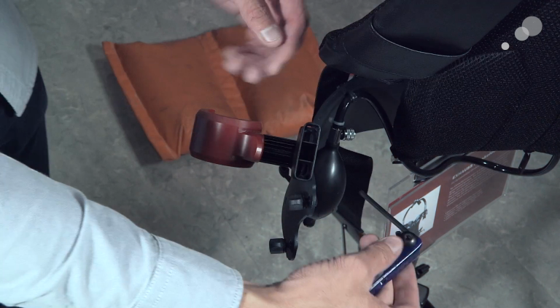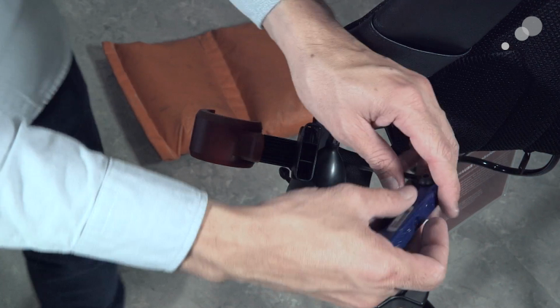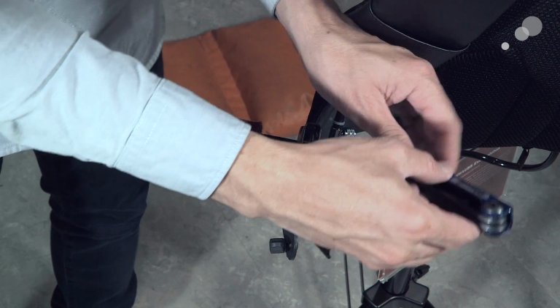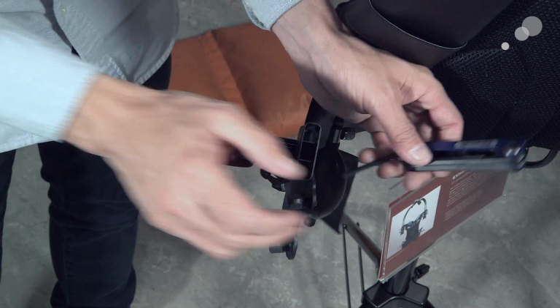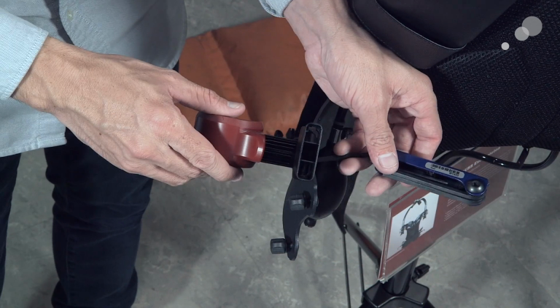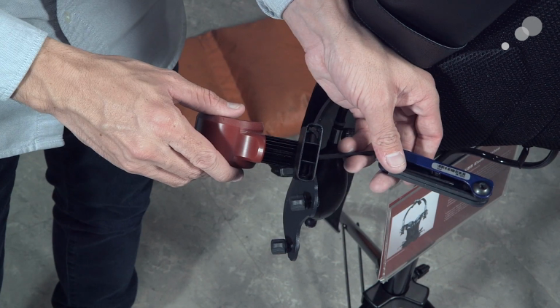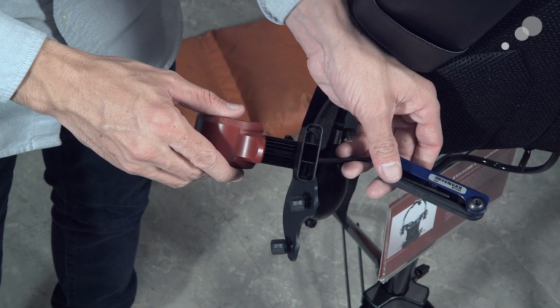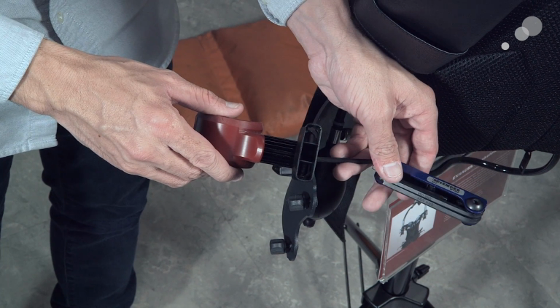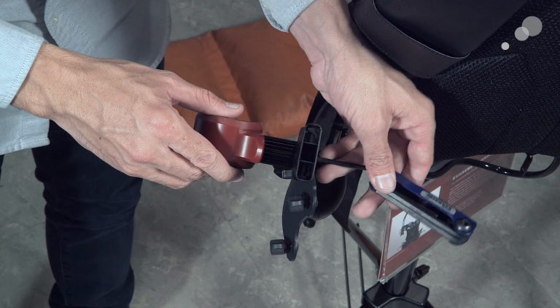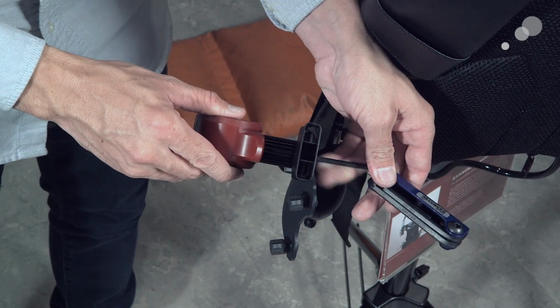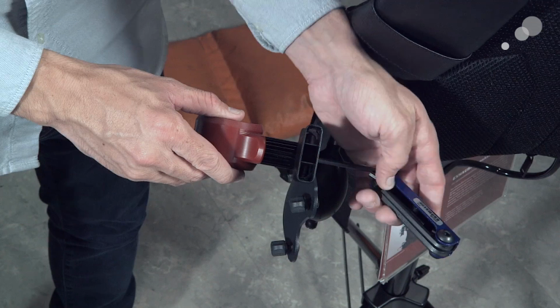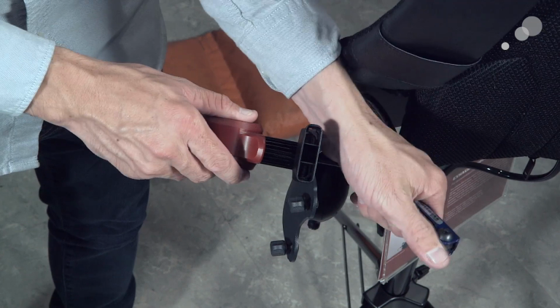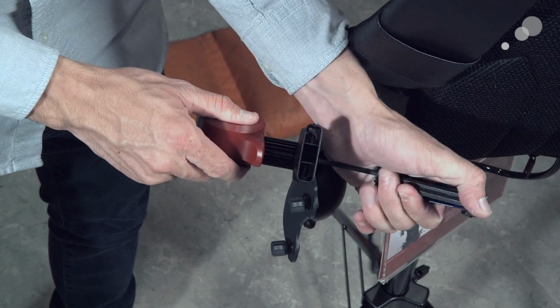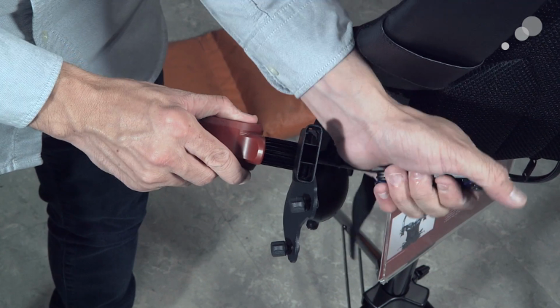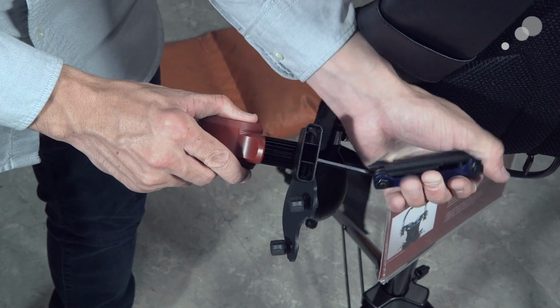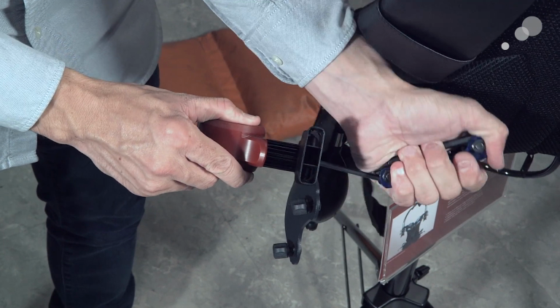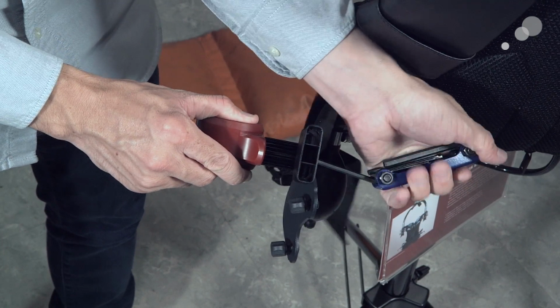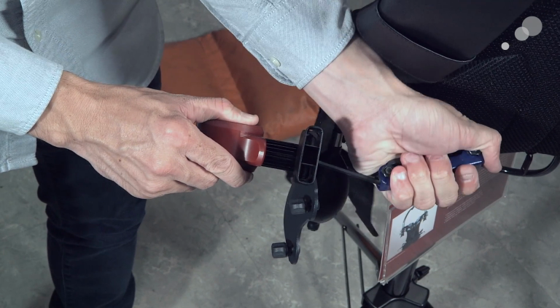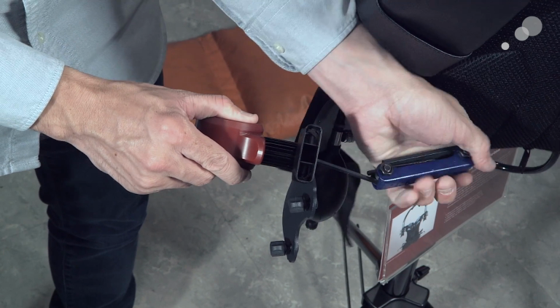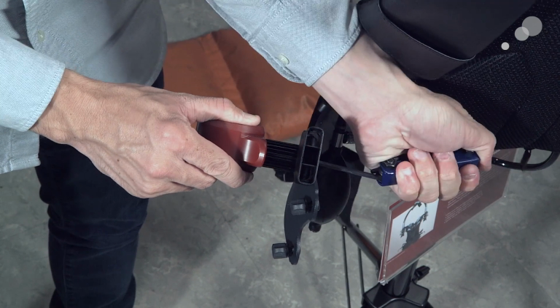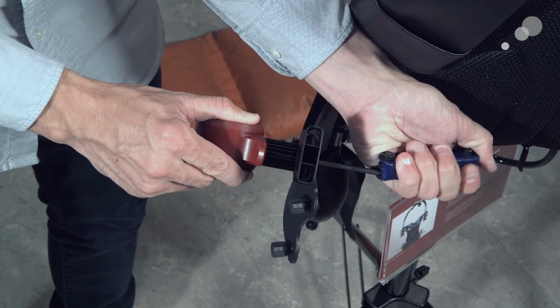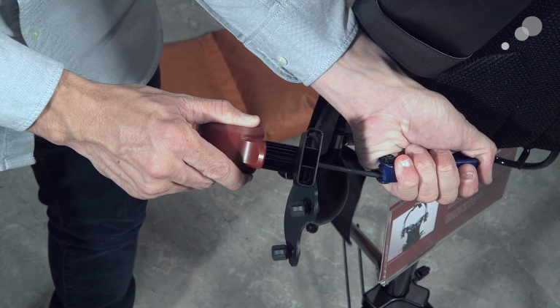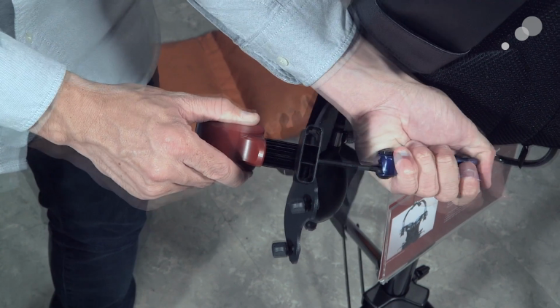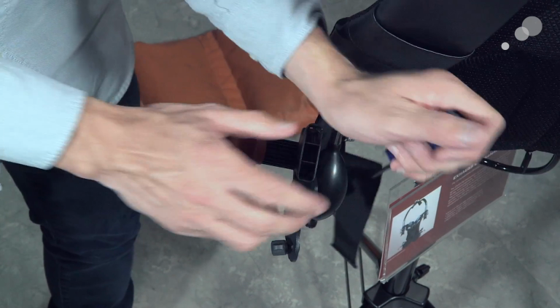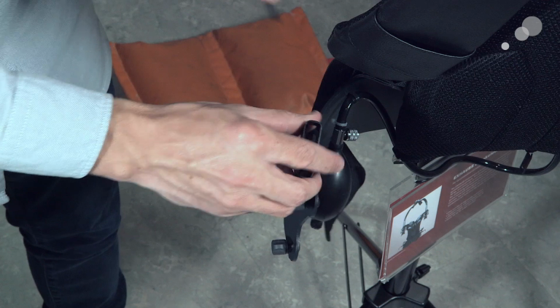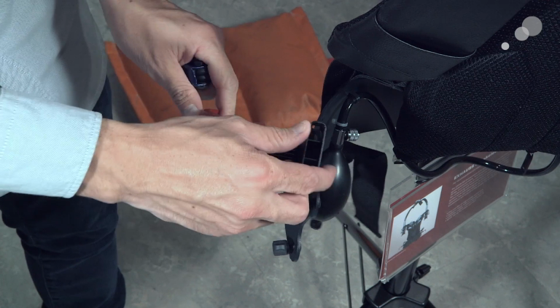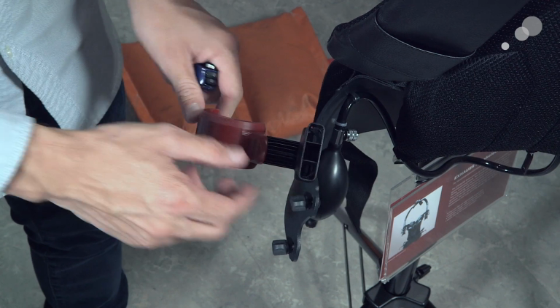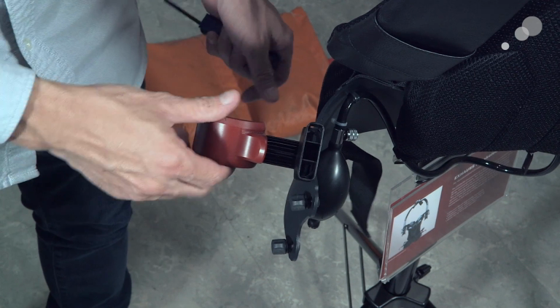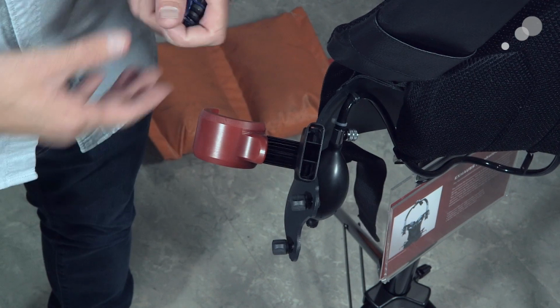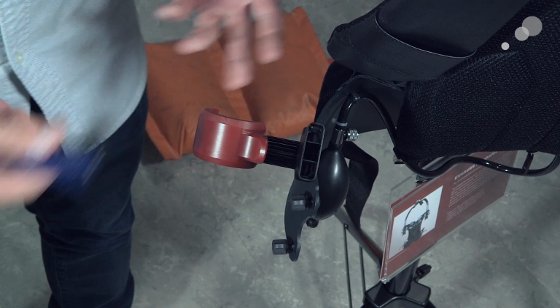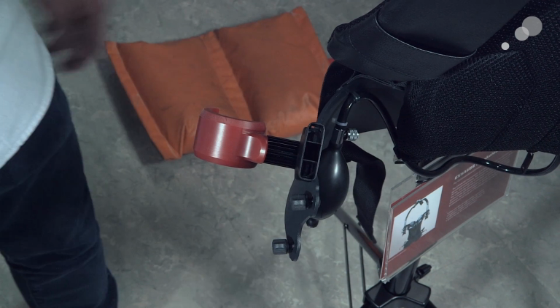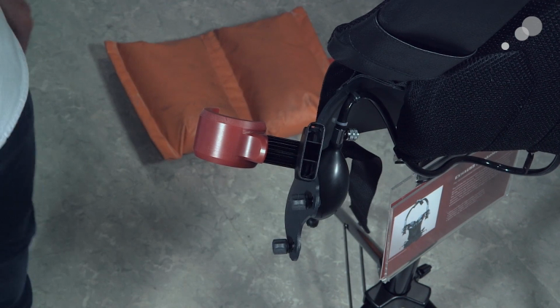The thing I would do now is just make this nice and snug using an Allen key — keep the position of it, make sure that it stays there, and just lock this down, like so. There you have it — locked into place, in the correct position, all done.